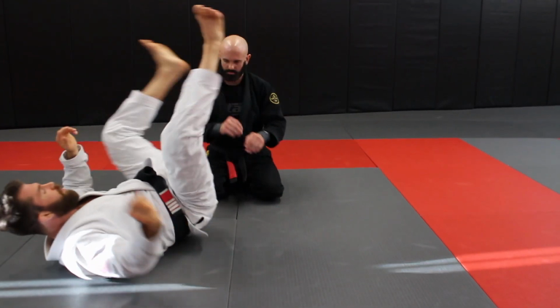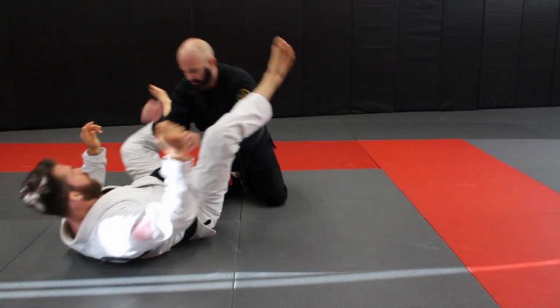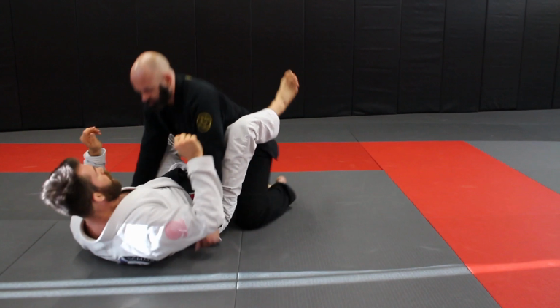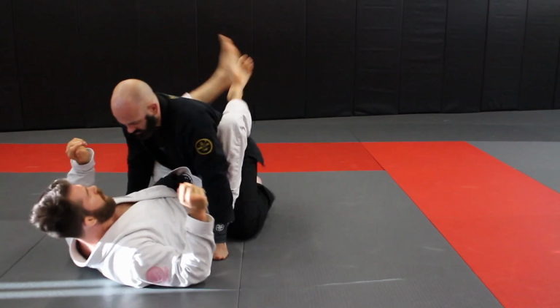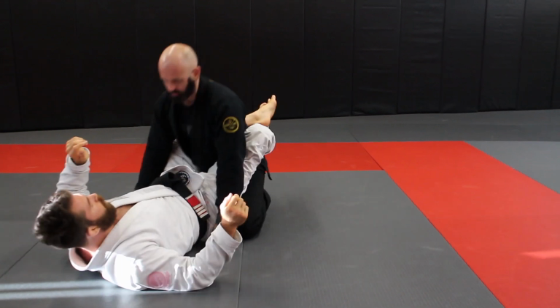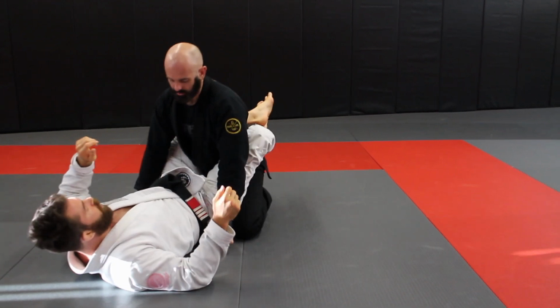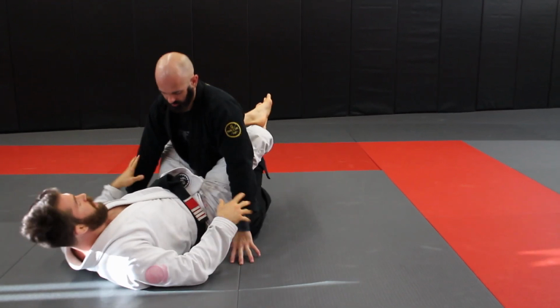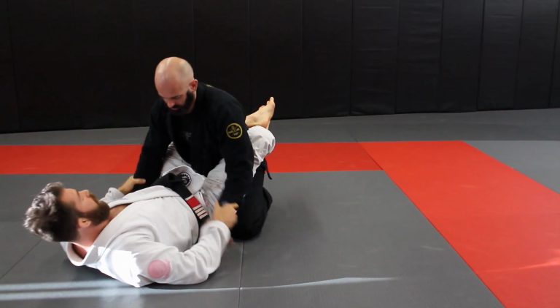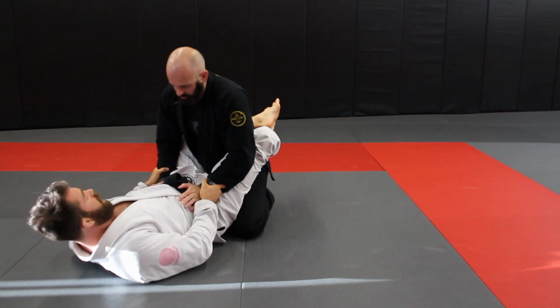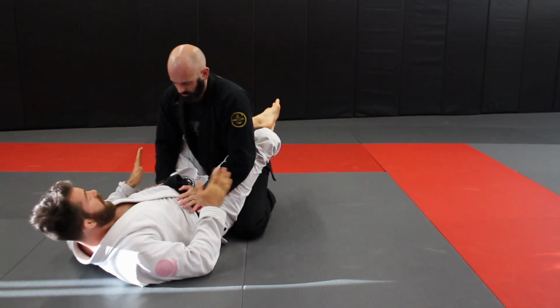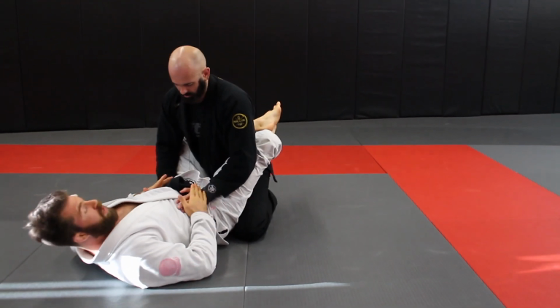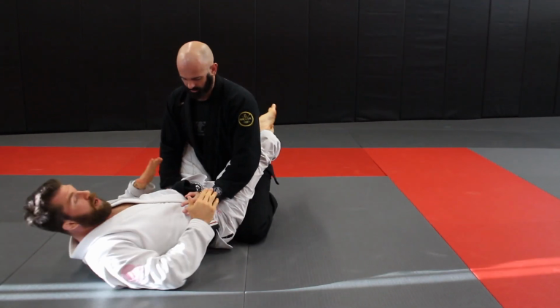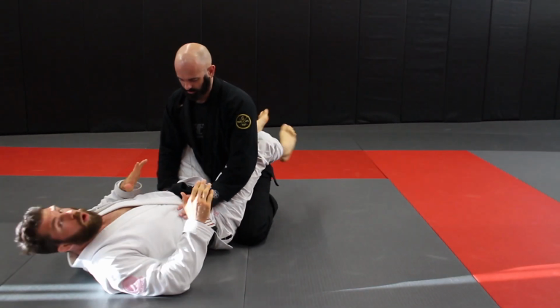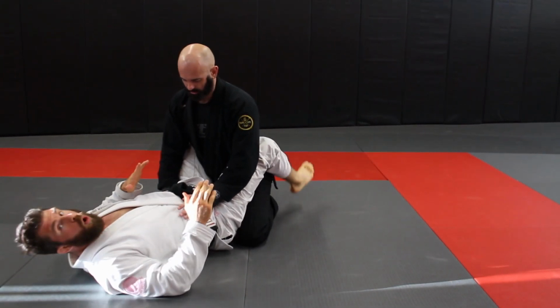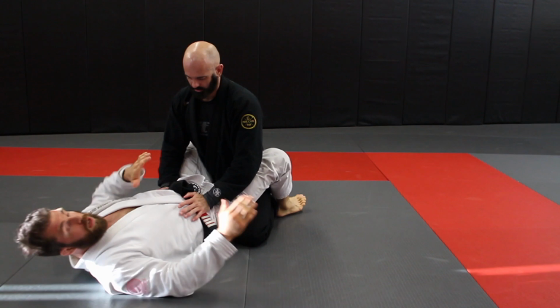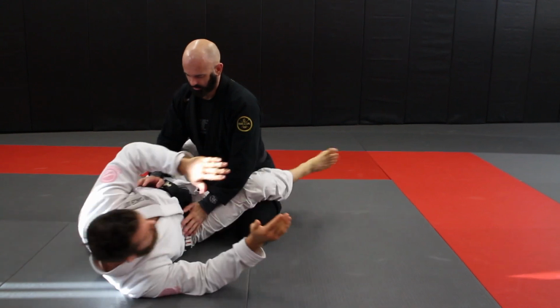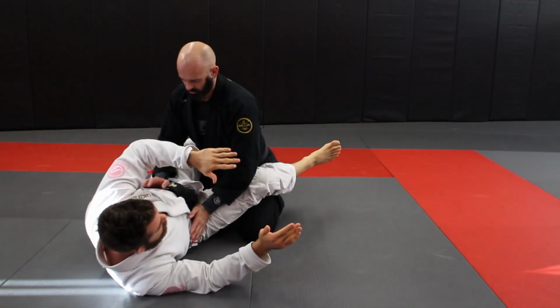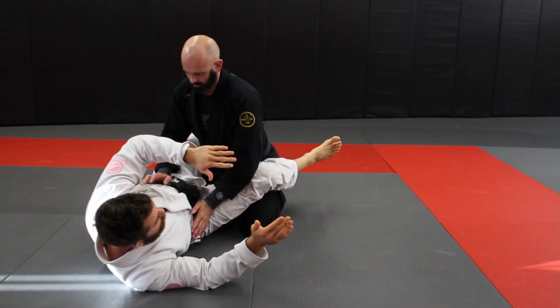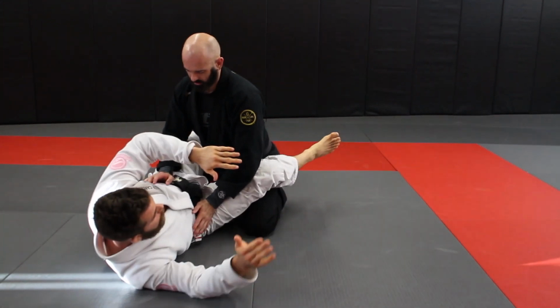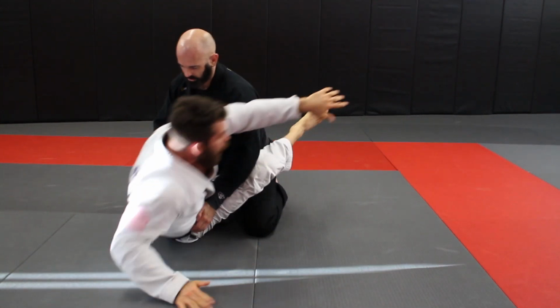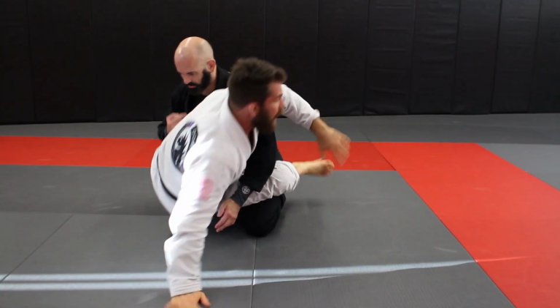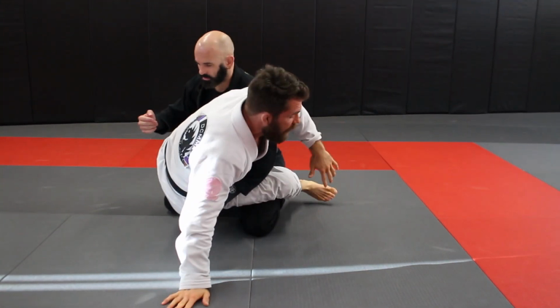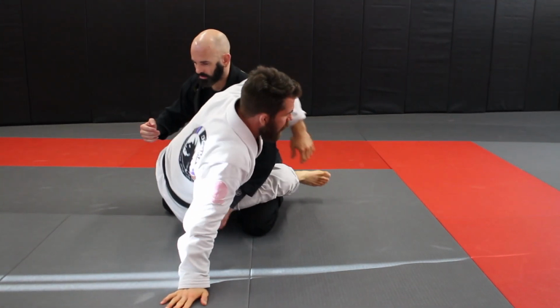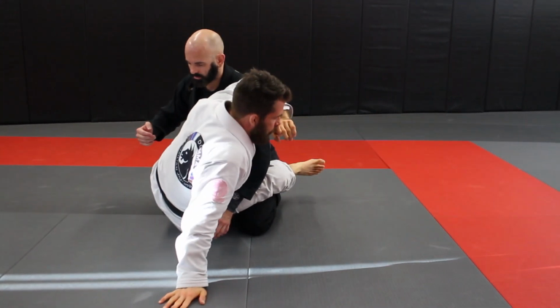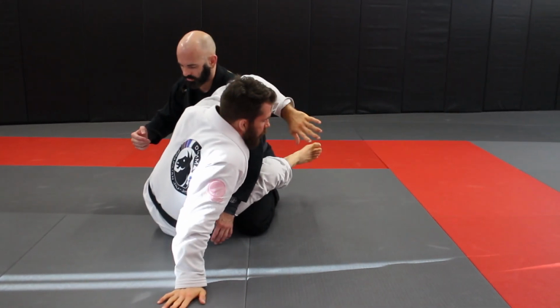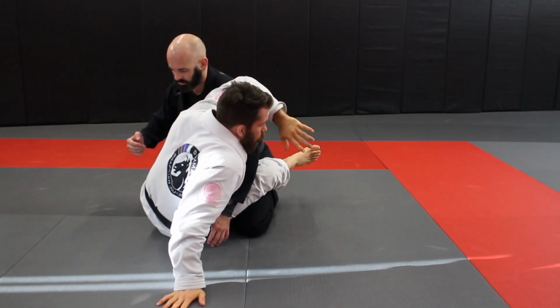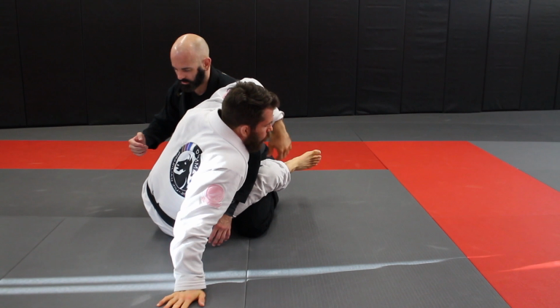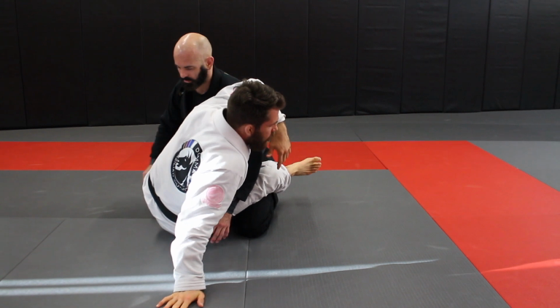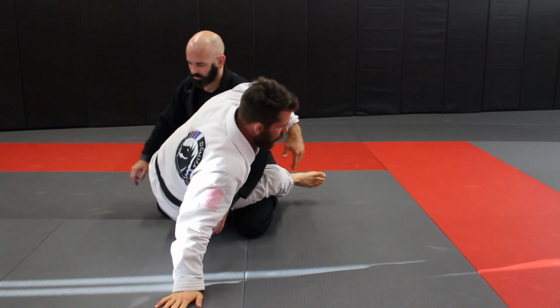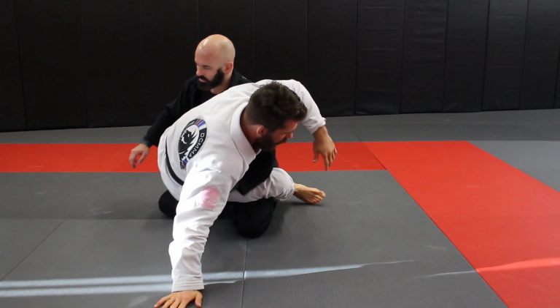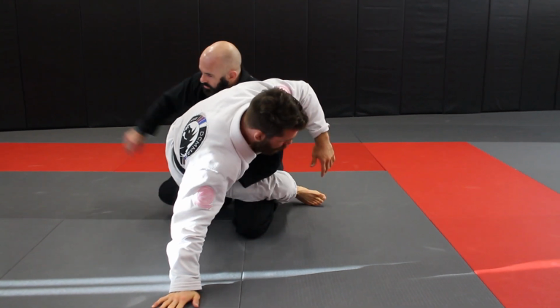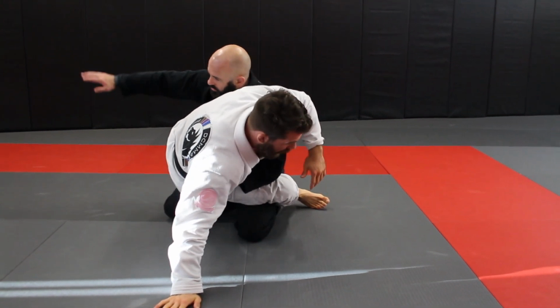Getting back to it — he might be right here with his hand. This is pretty common. We're gonna open the hip out just a little bit, get up to the hand, and drive. At this point when we drive into it, we can get a lot of different responses.